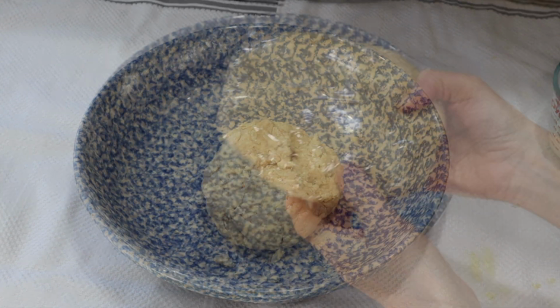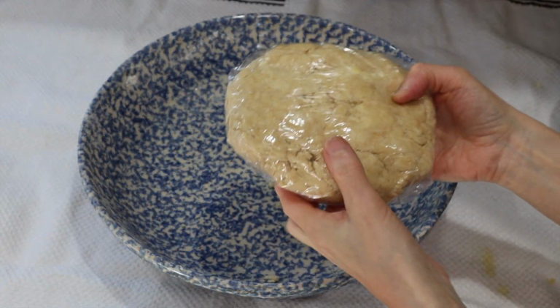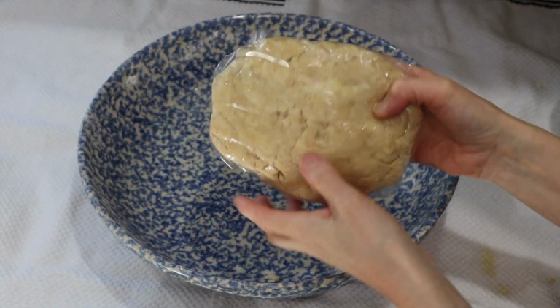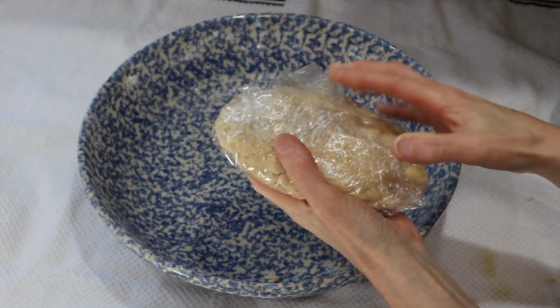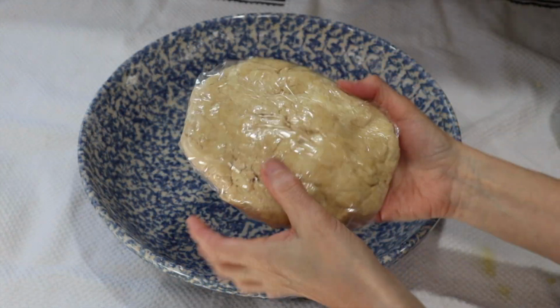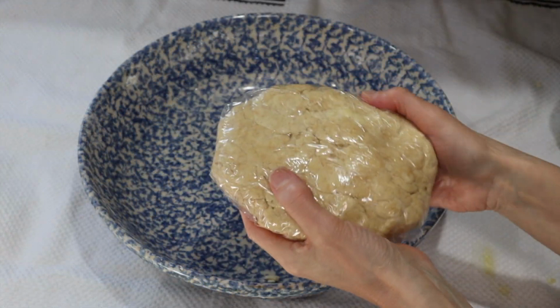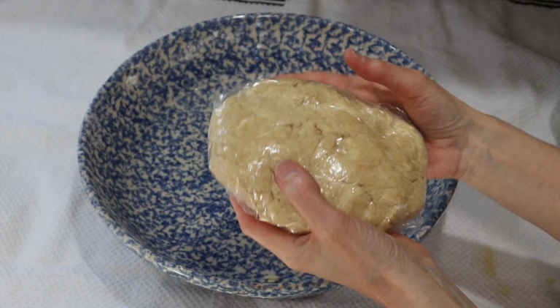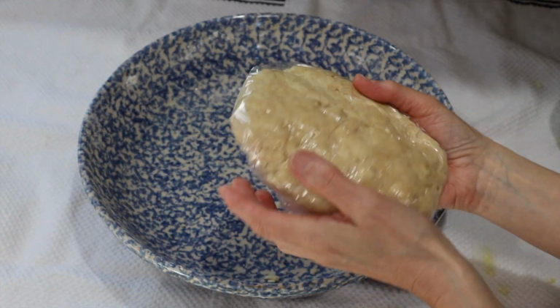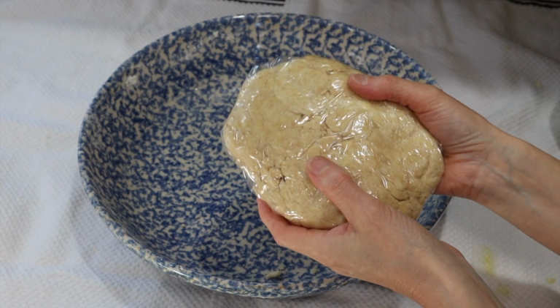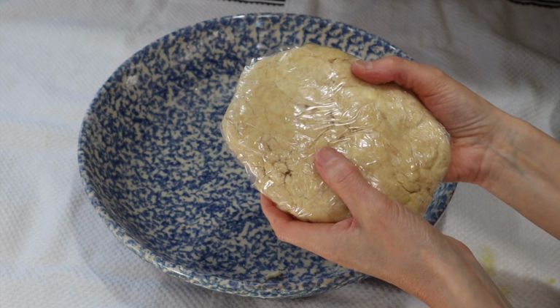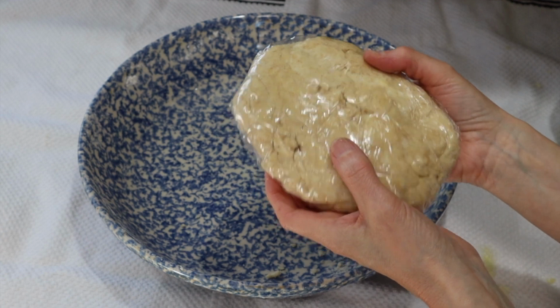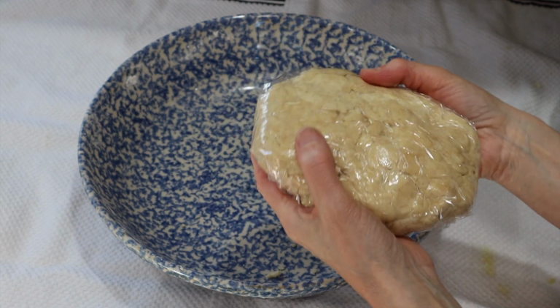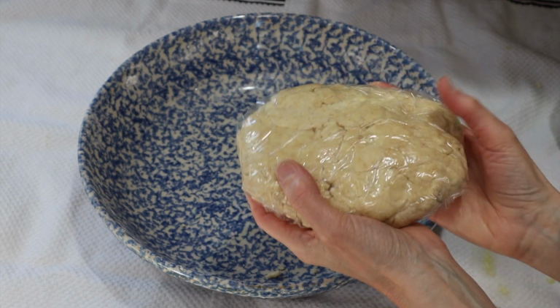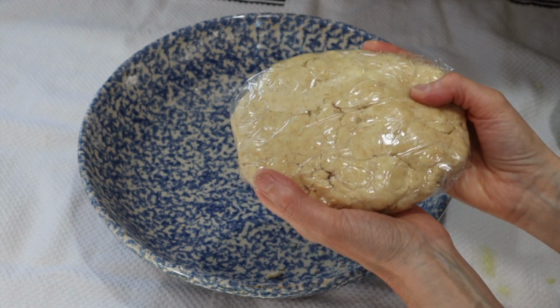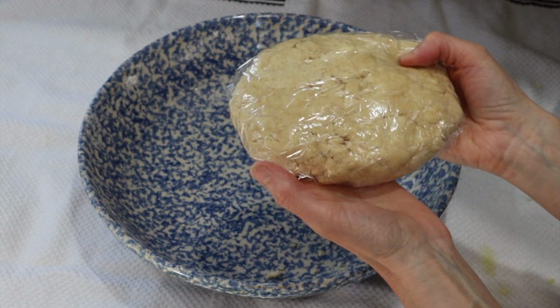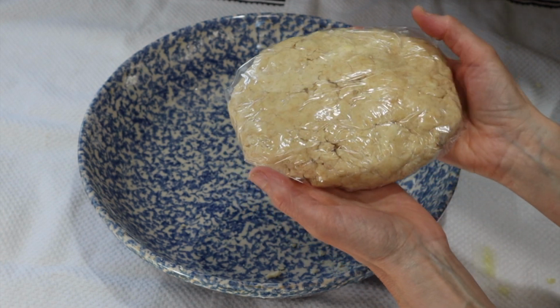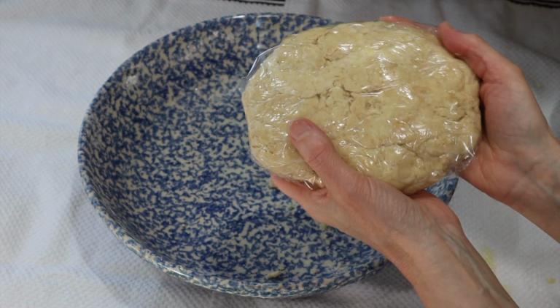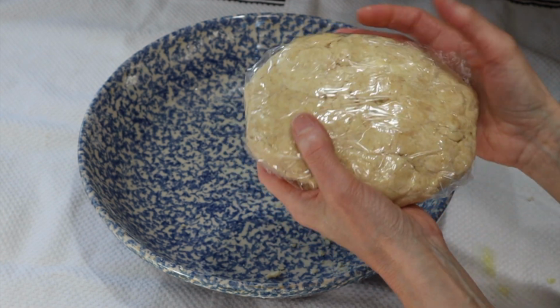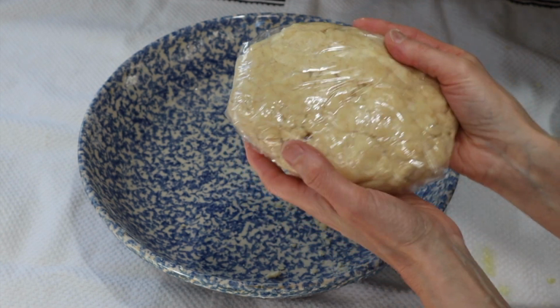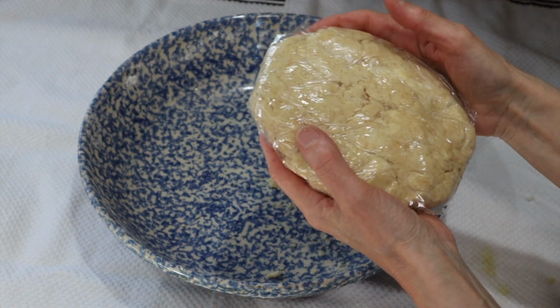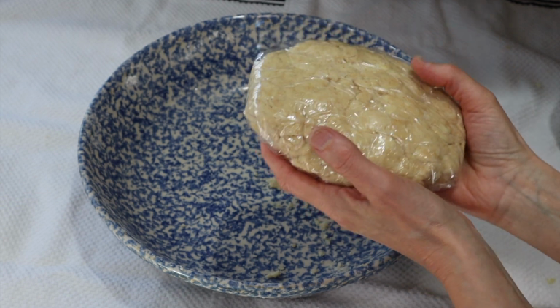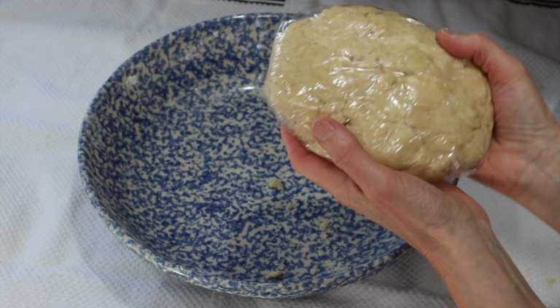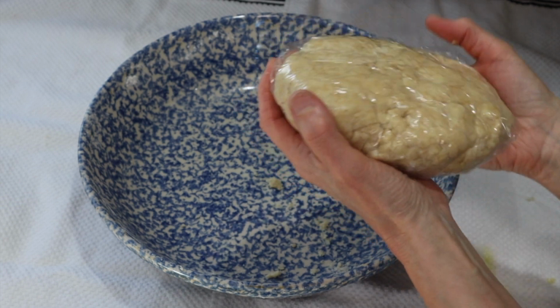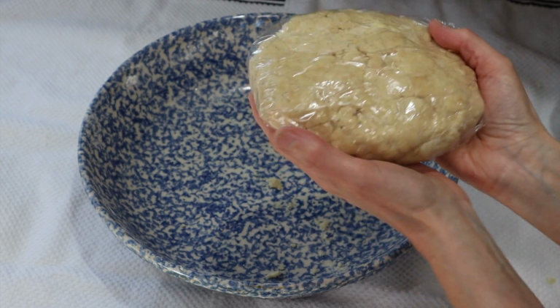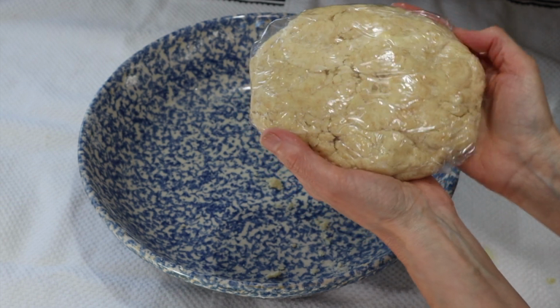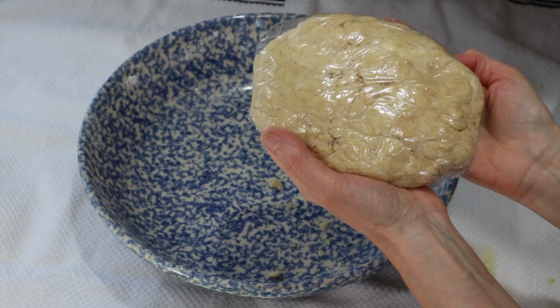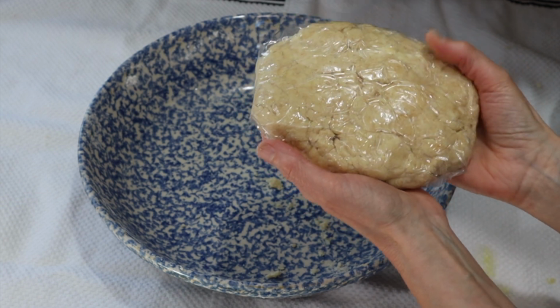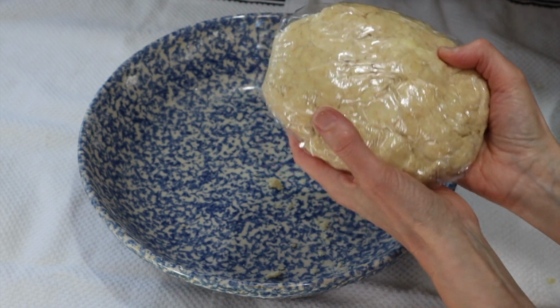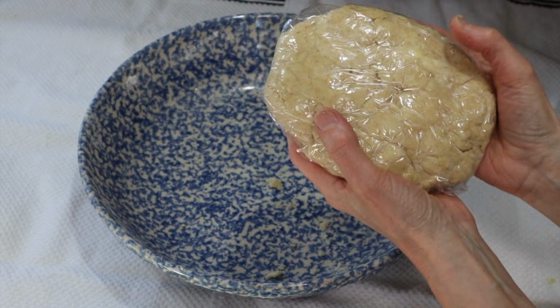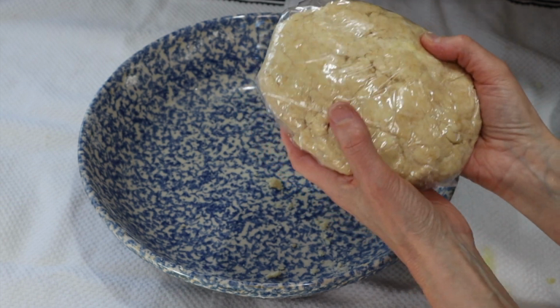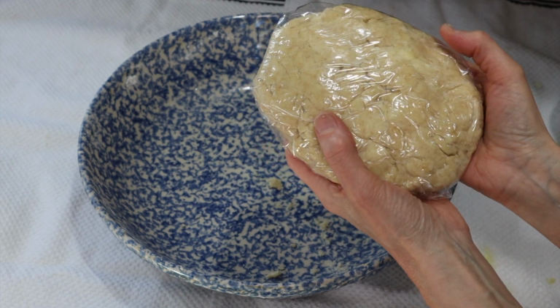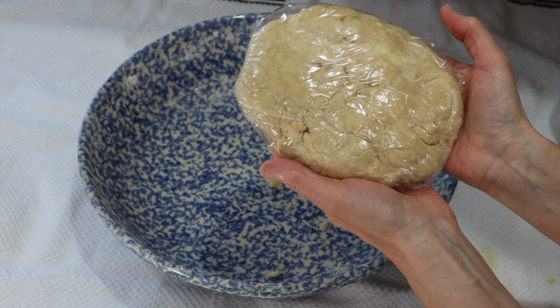I went ahead and wrapped it in a little bit of saran wrap and I'm going to stick it in the fridge so it can be cold while I get the filling all ready. That way it'll keep it nice and chilled and flaky for when we bake it.